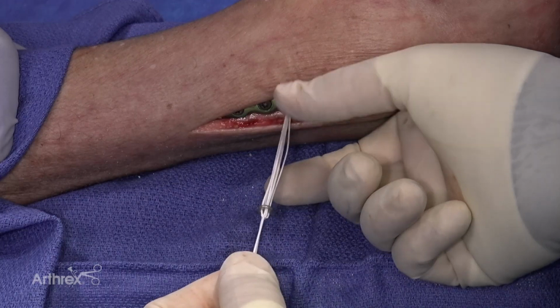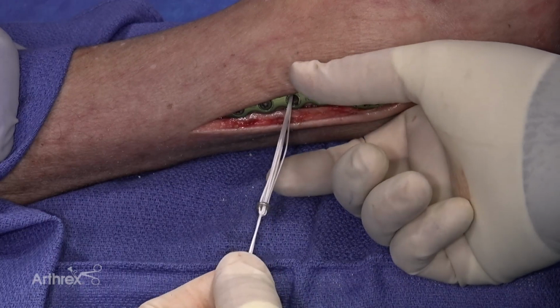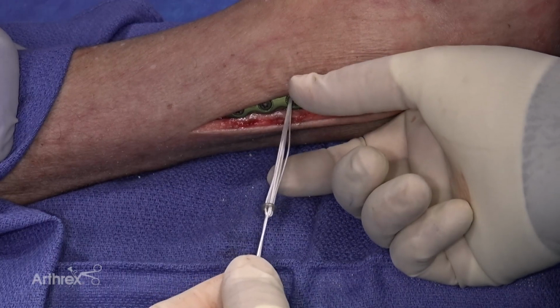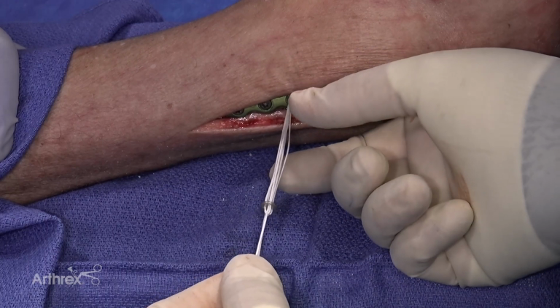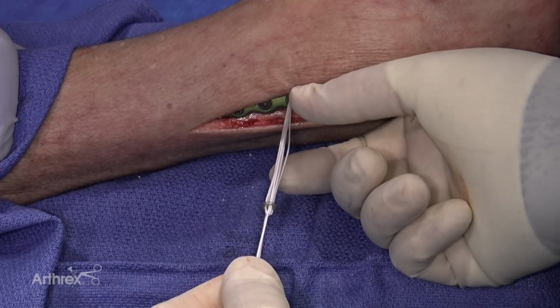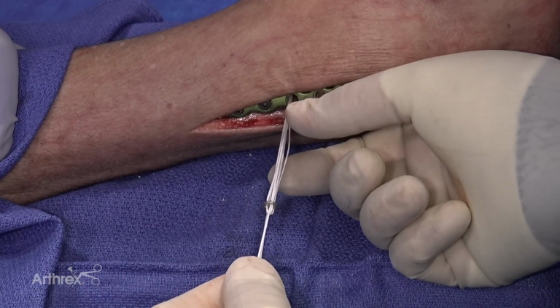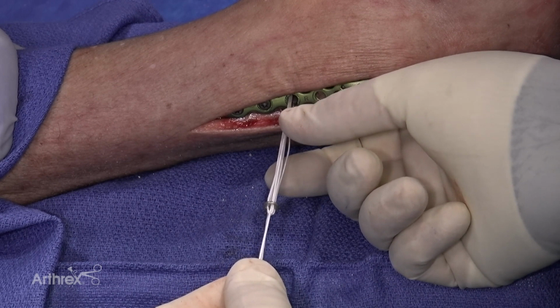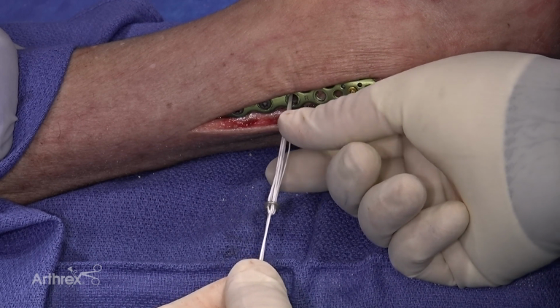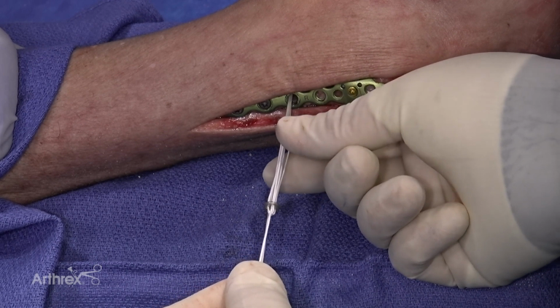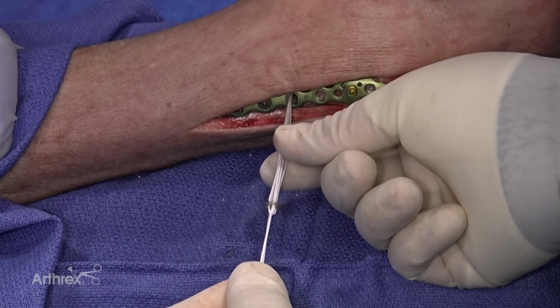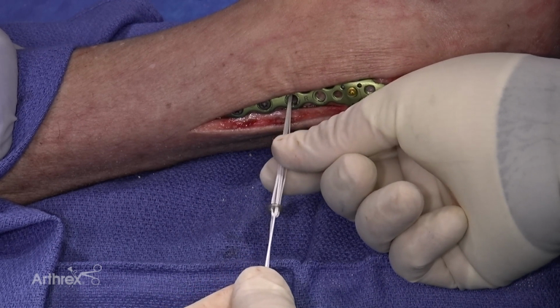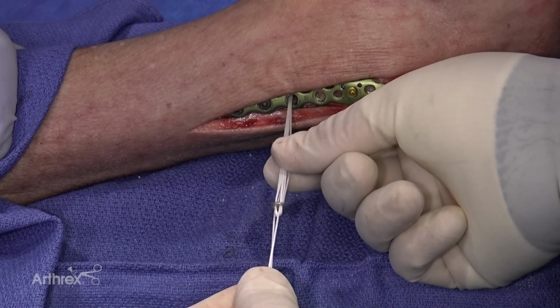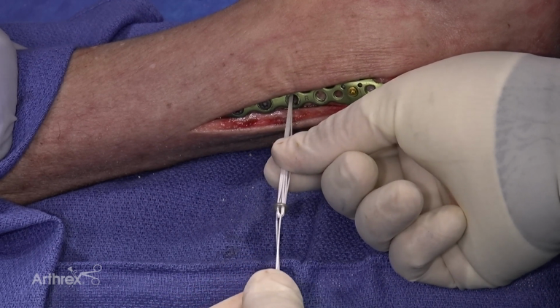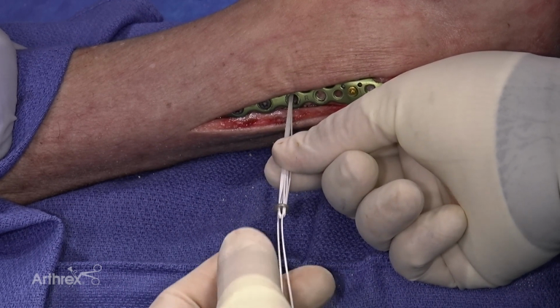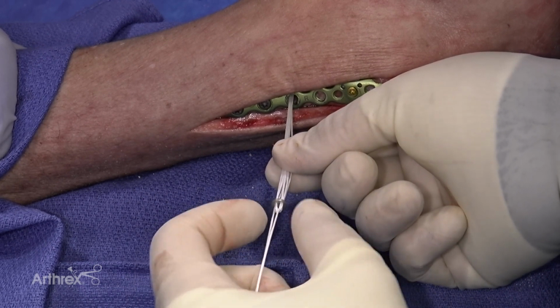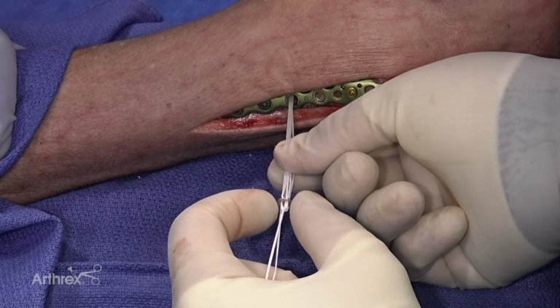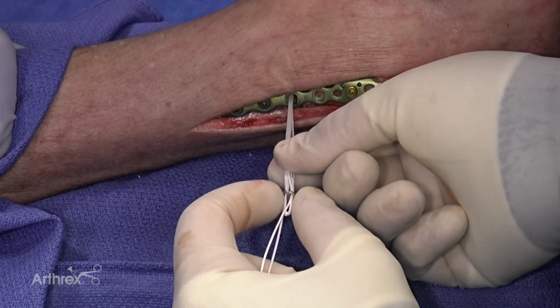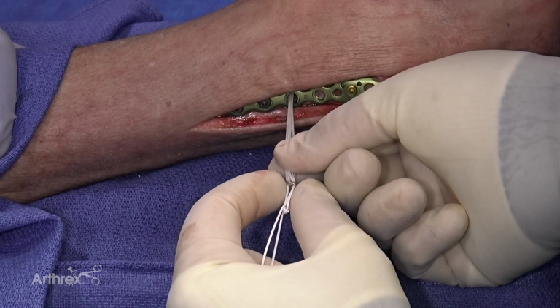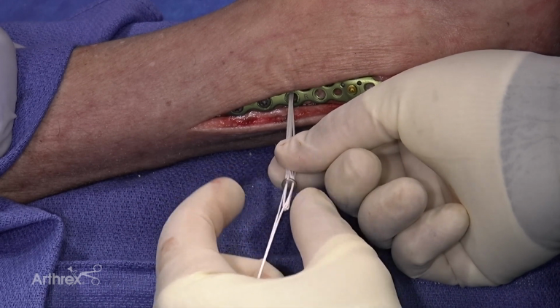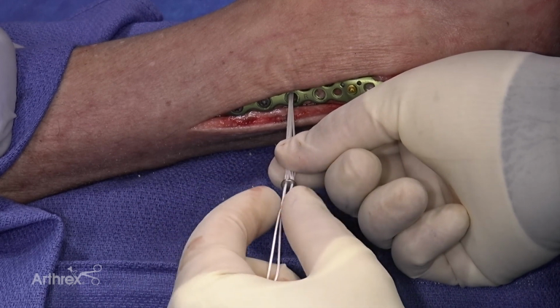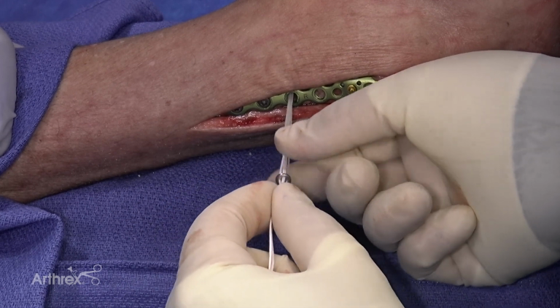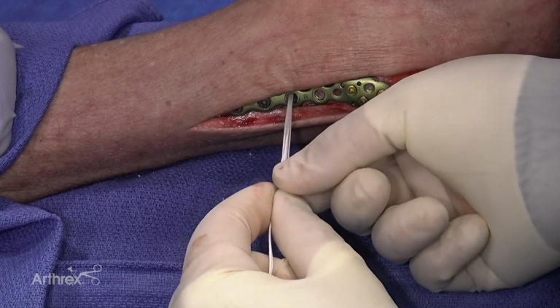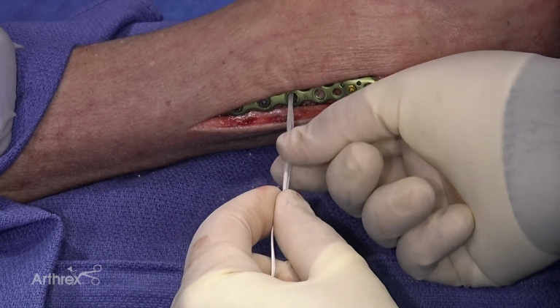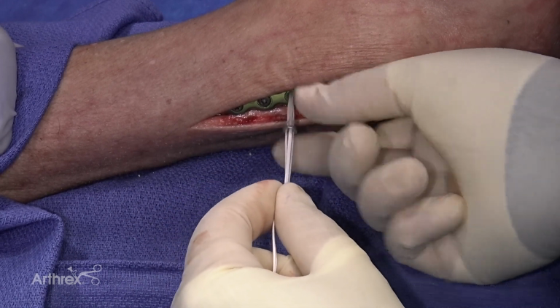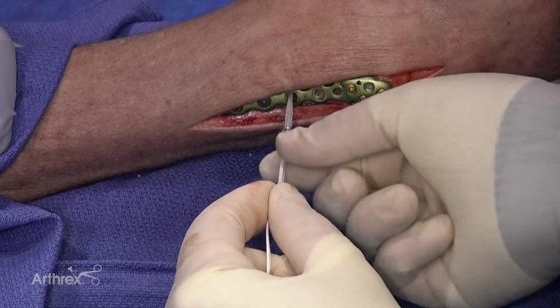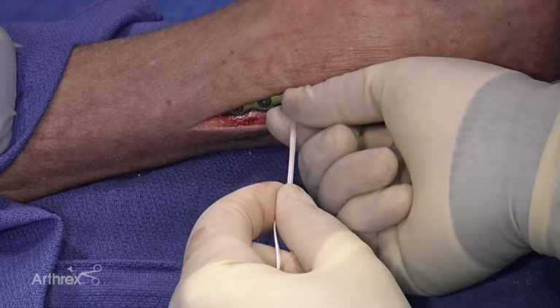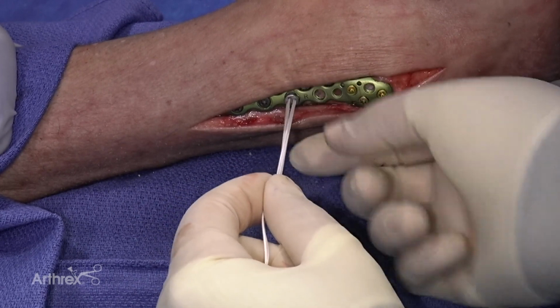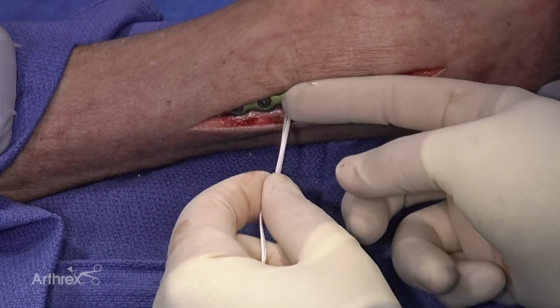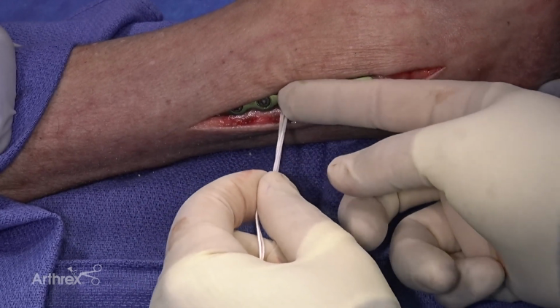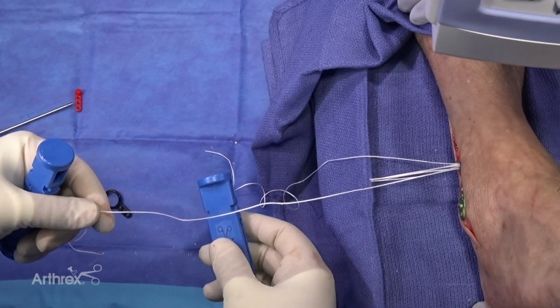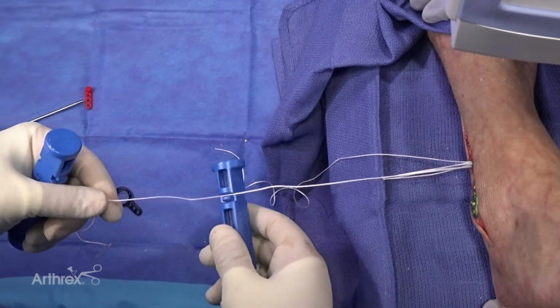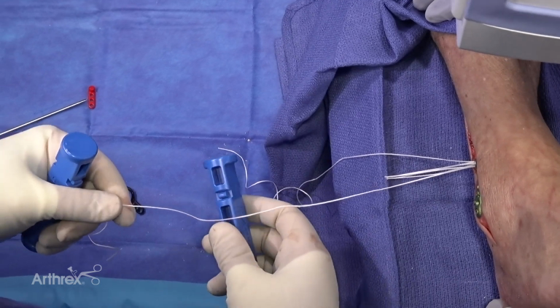The next step is to take the button and slide it down the sutures to the plate. We're going to grab the sutures here so the button can start to slide. Then we can advance the button the rest of the way down to the plate.